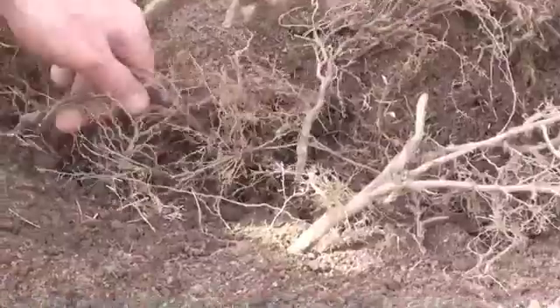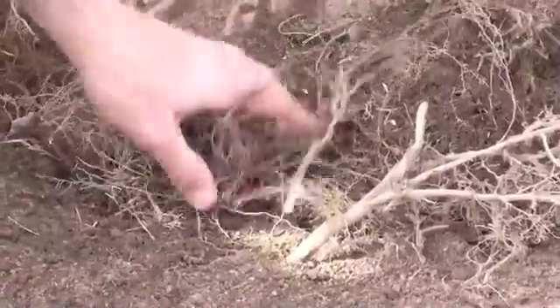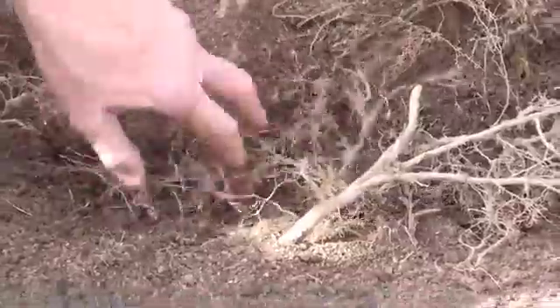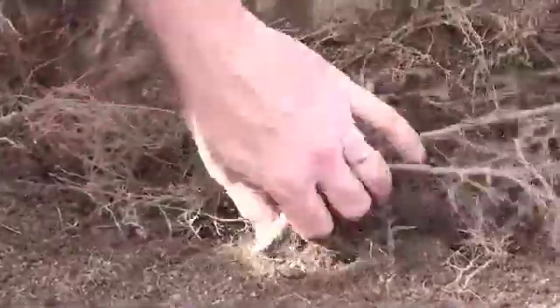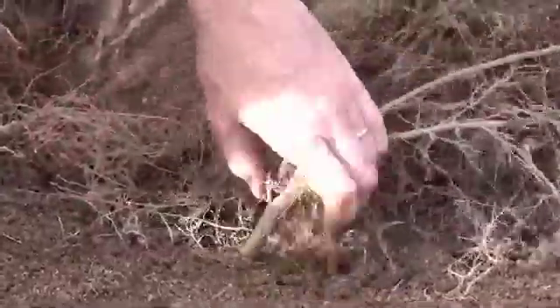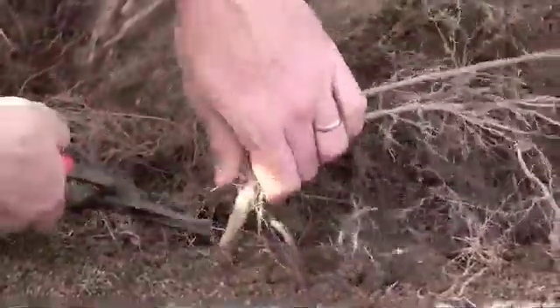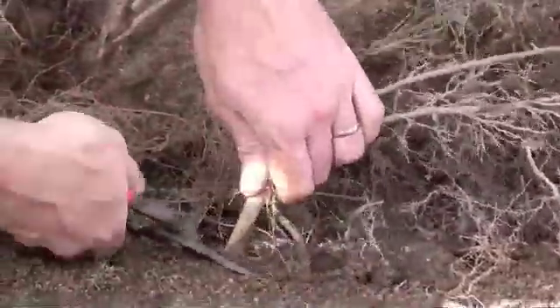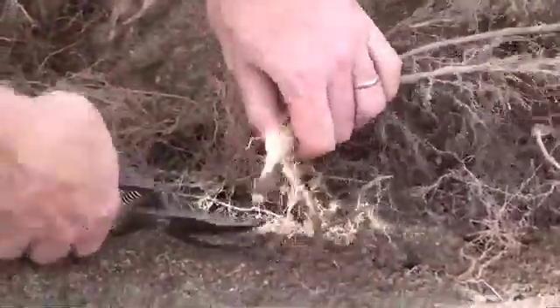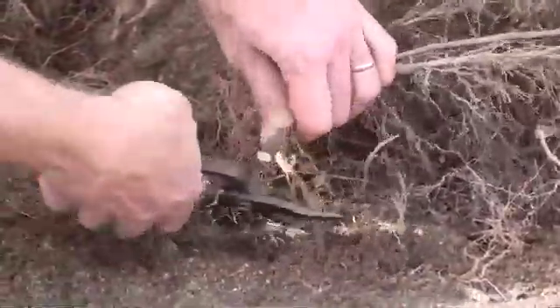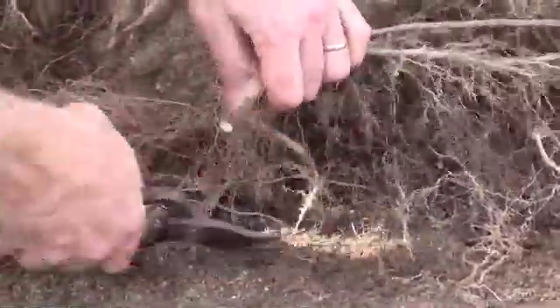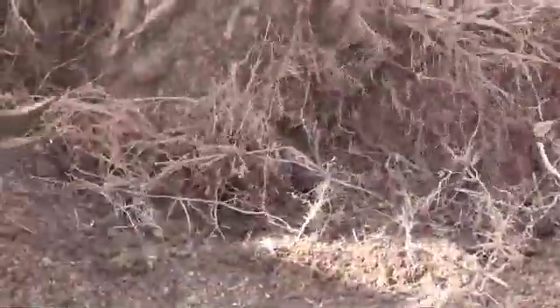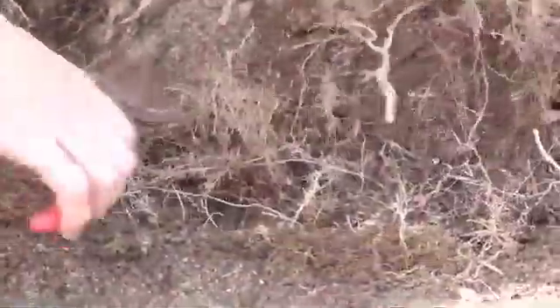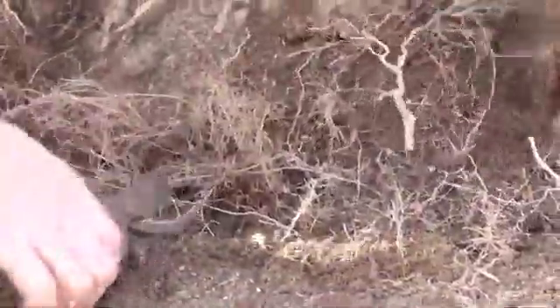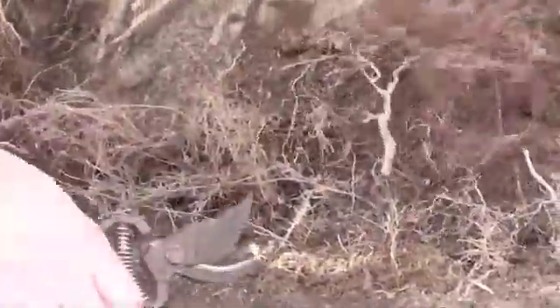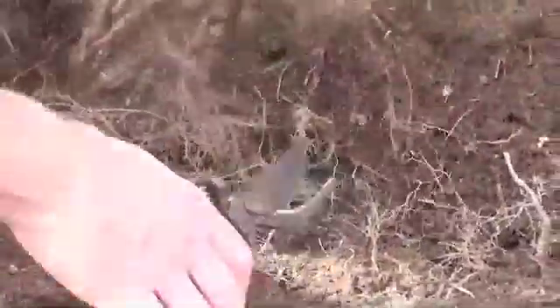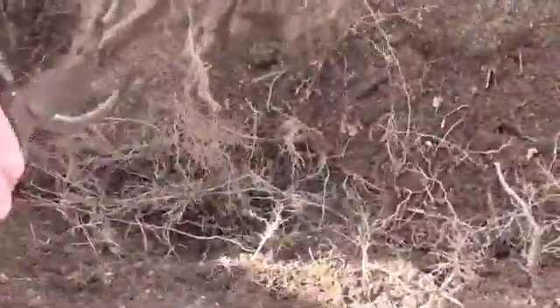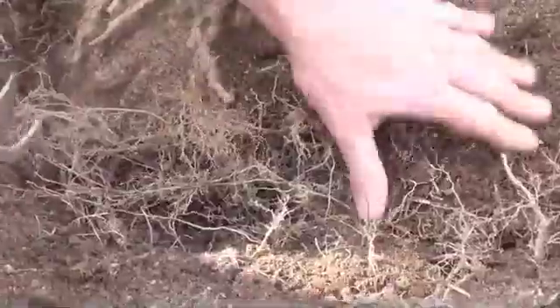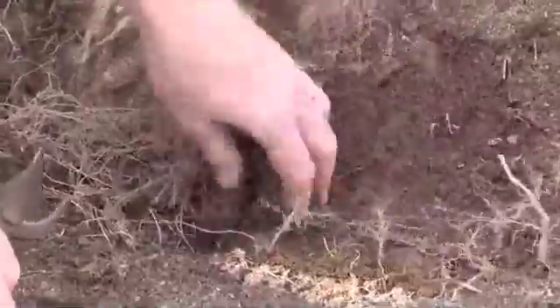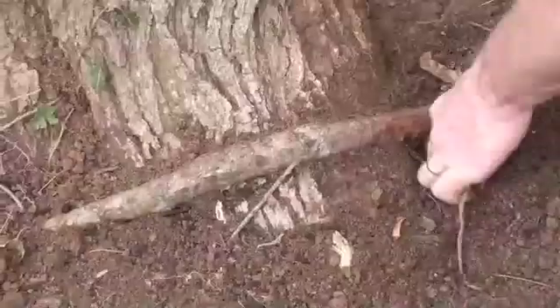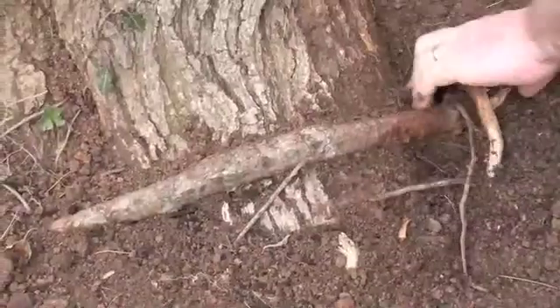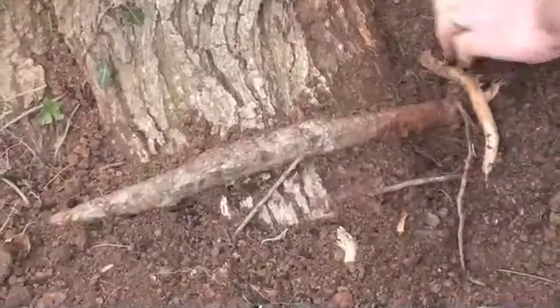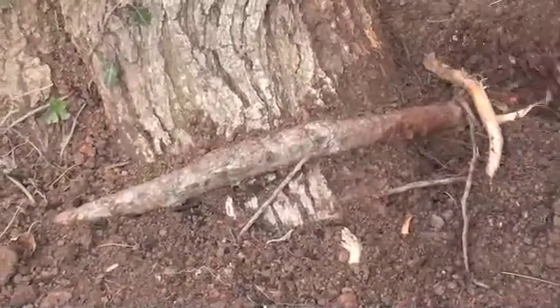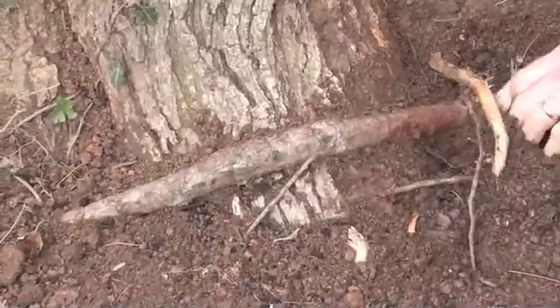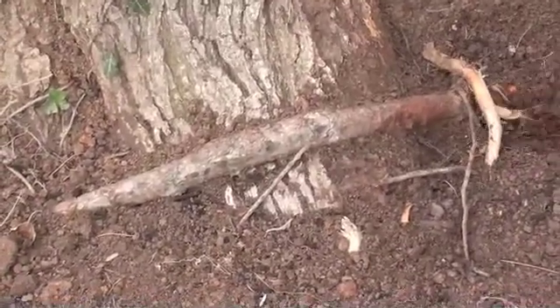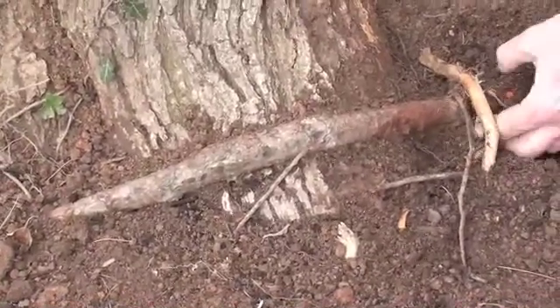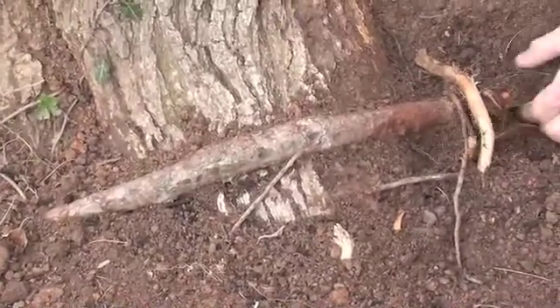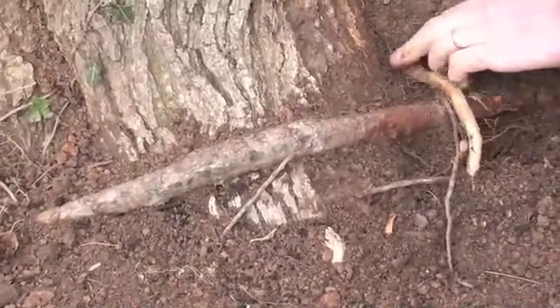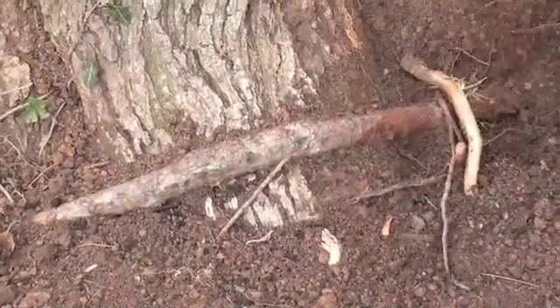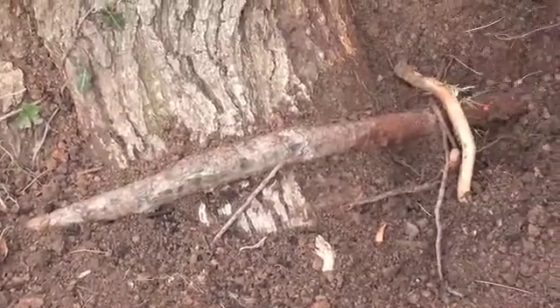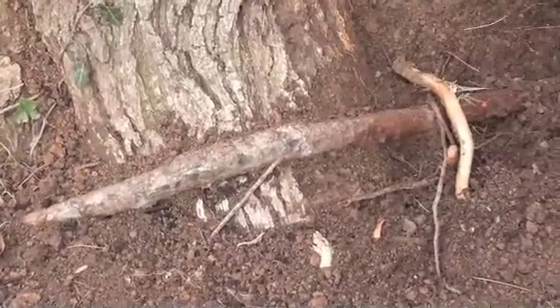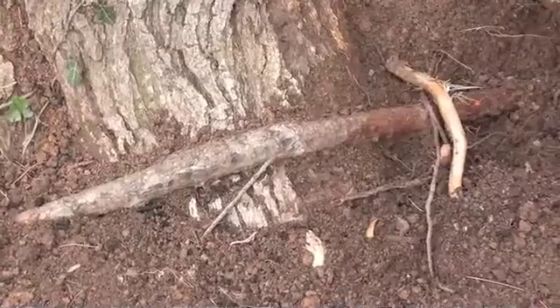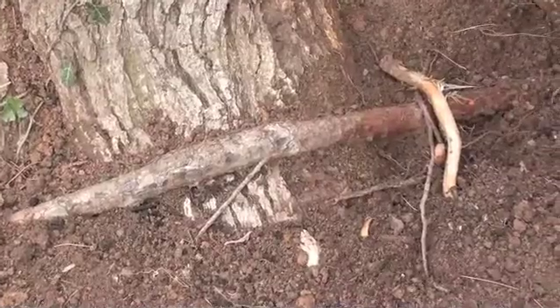At this point, the arborist can examine the root system. He is looking for problems such as disease, fungus, adventitious, and girdling roots. The exposed girdling roots can be removed before they choke off the vascular tissue within the tree.